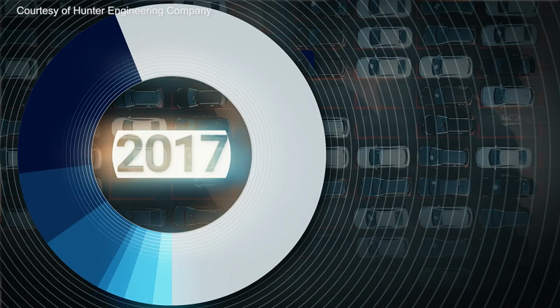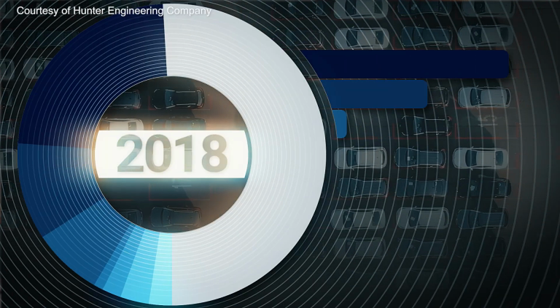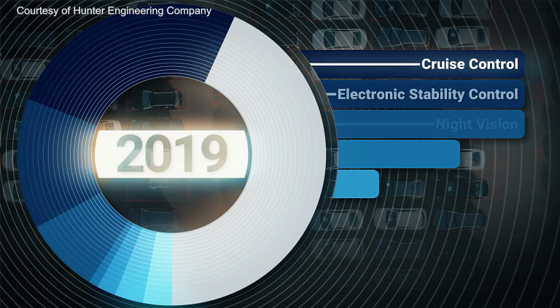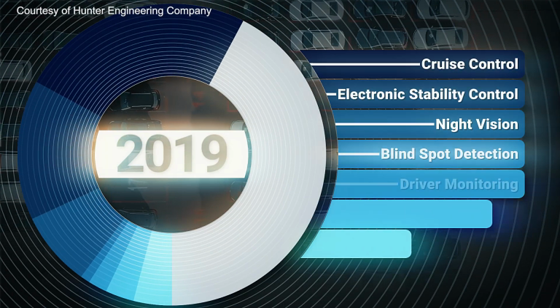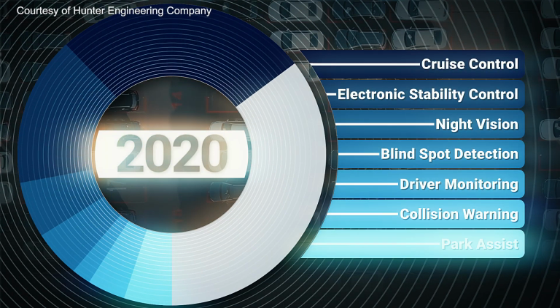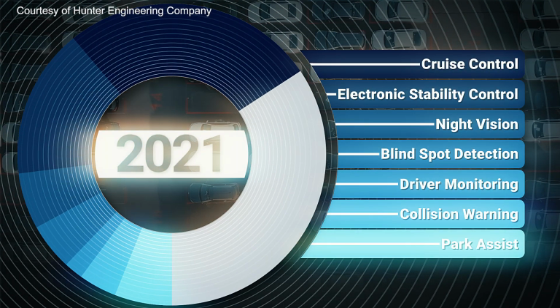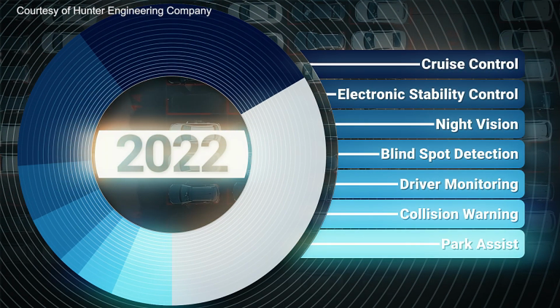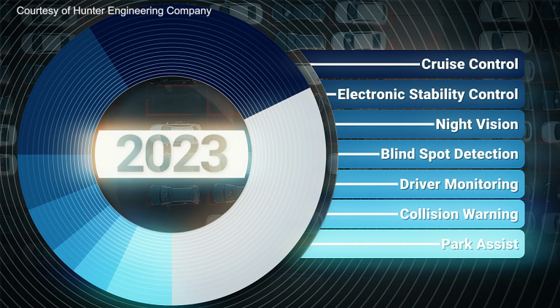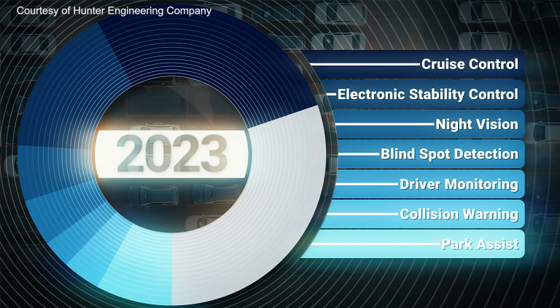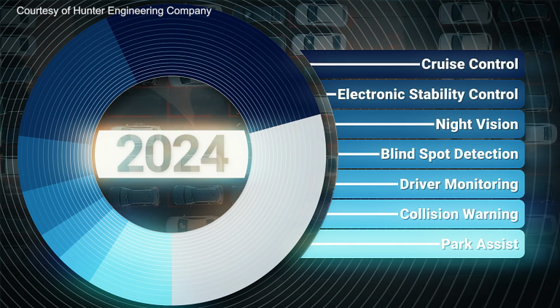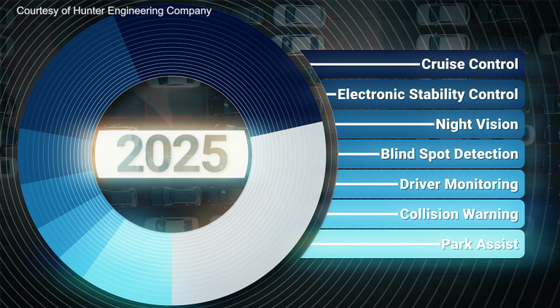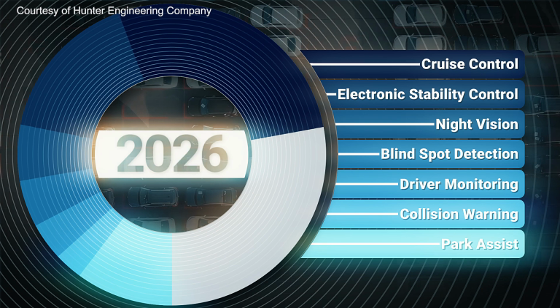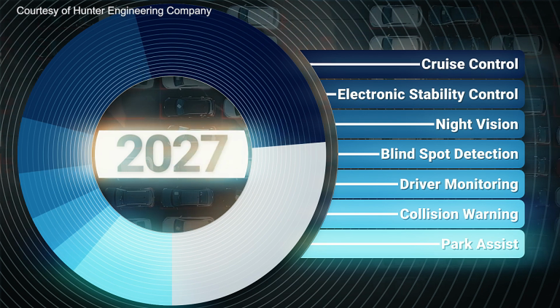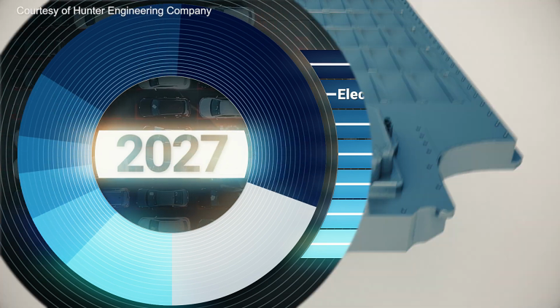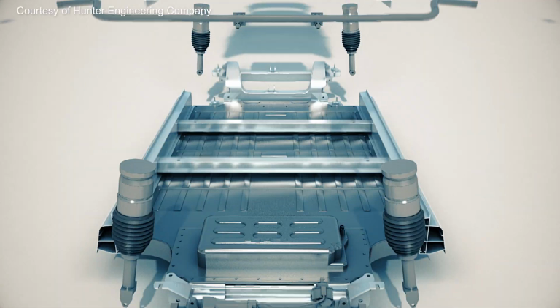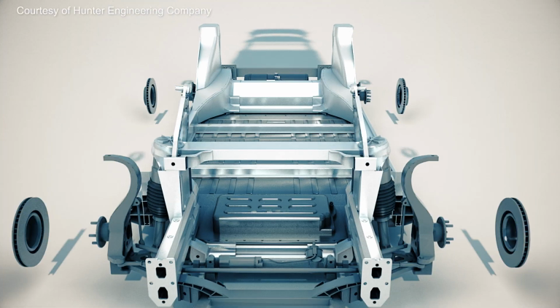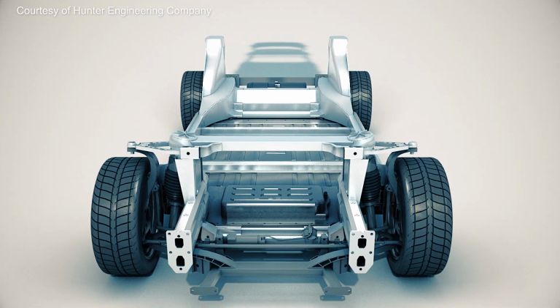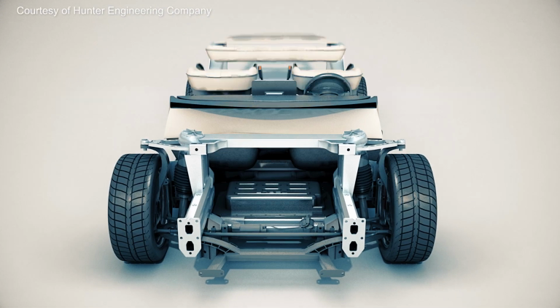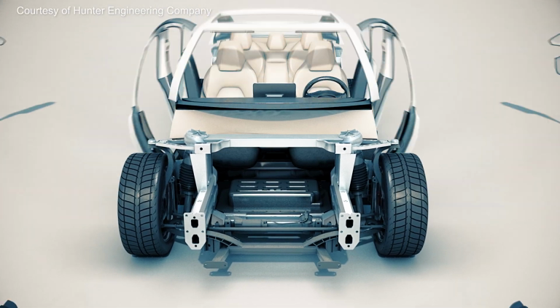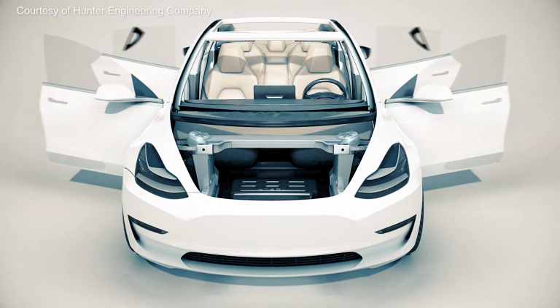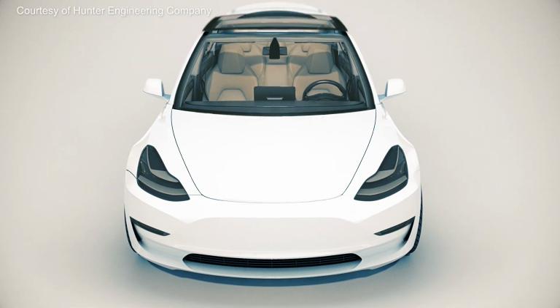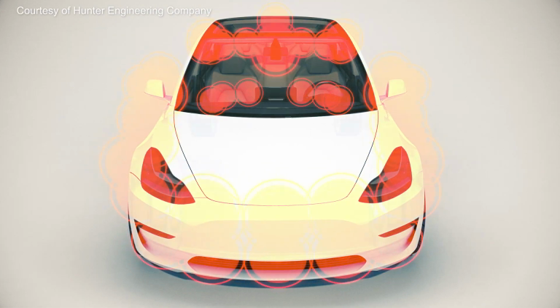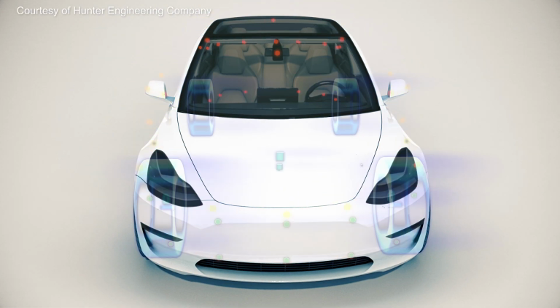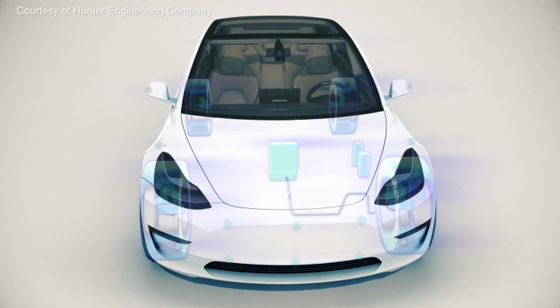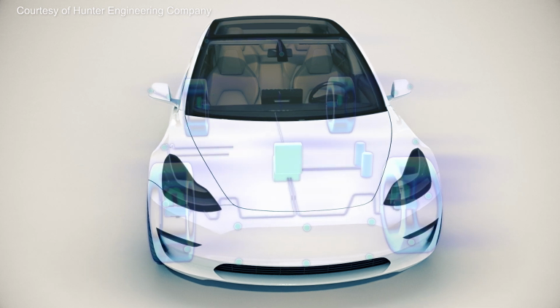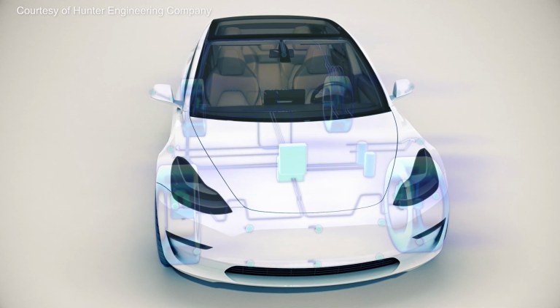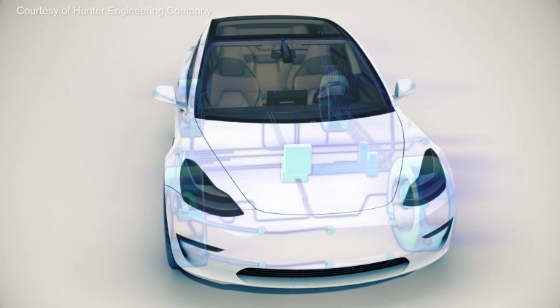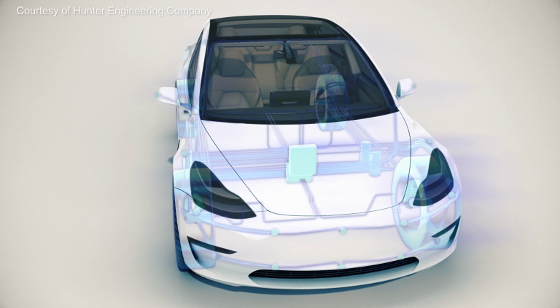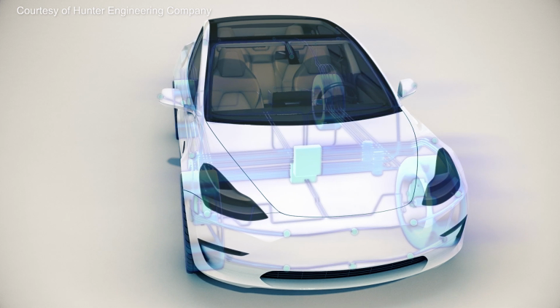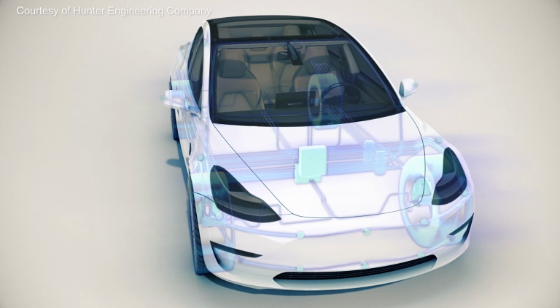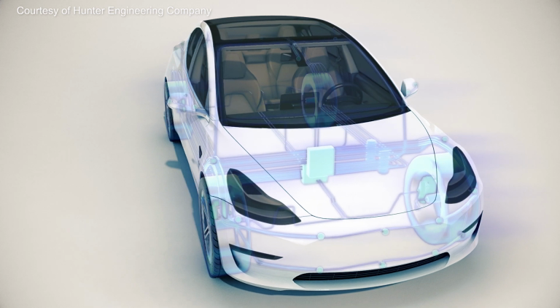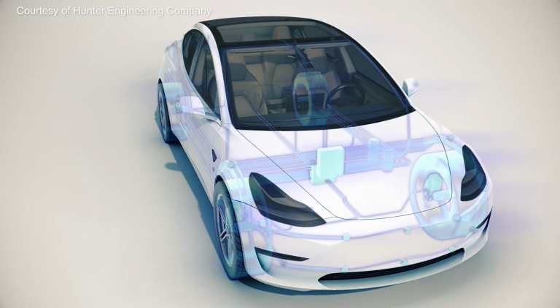Moving on to the 2020s, manufacturers are rapidly adding systems to all new vehicles they produce. A host of advanced sensors, cameras, and more now come standard on an ever-growing range of models from entry level to flagship.